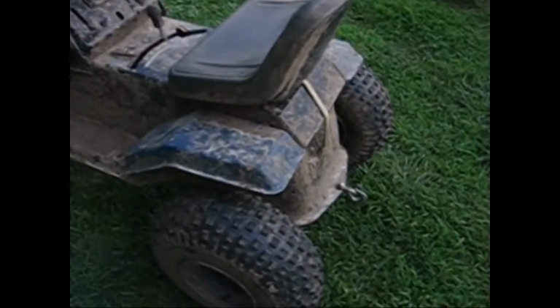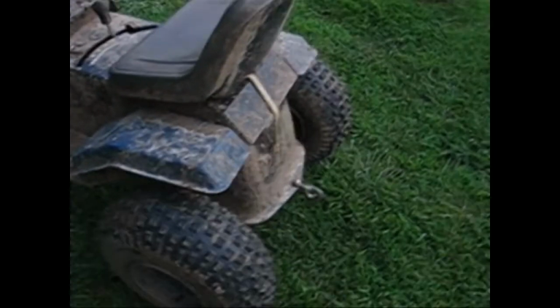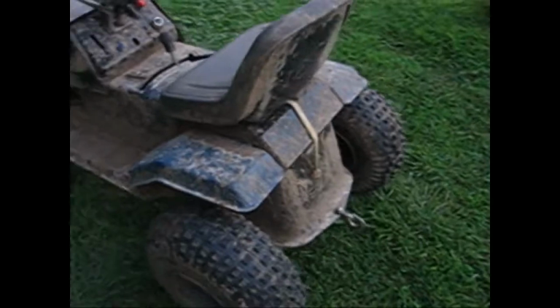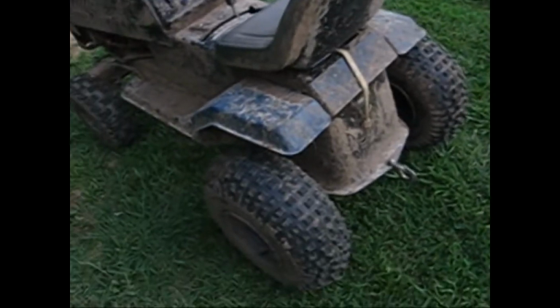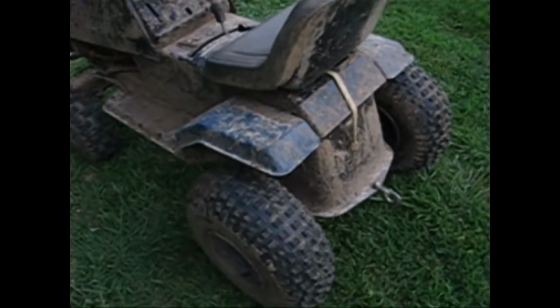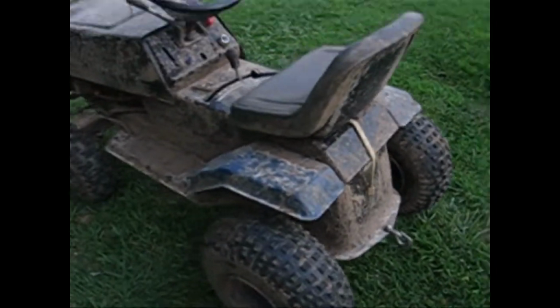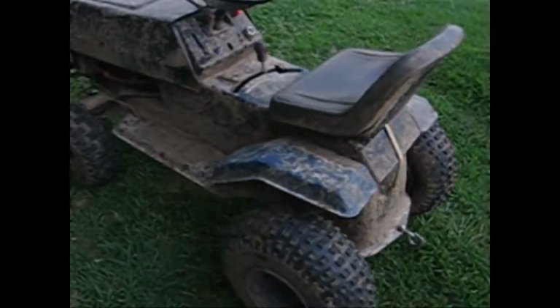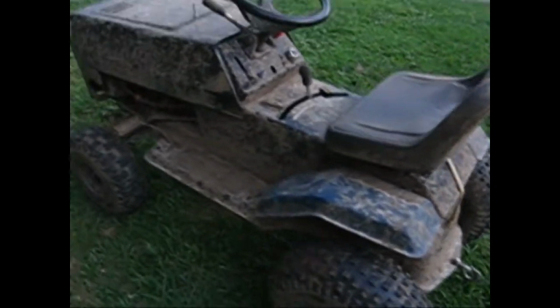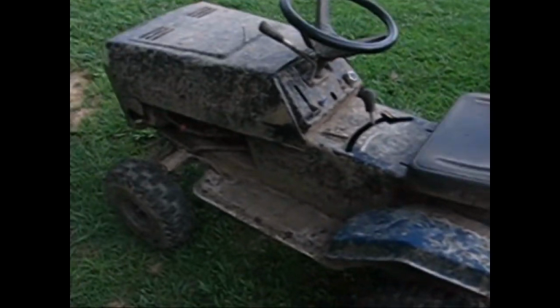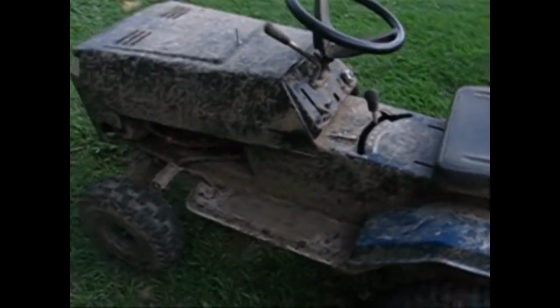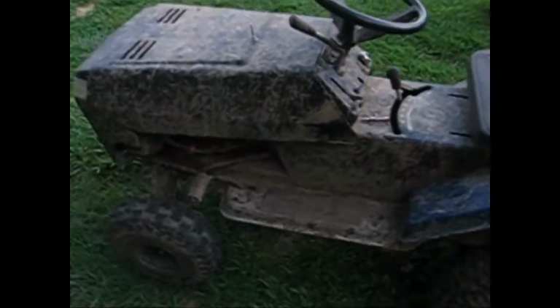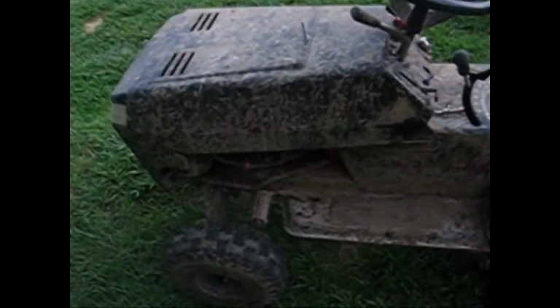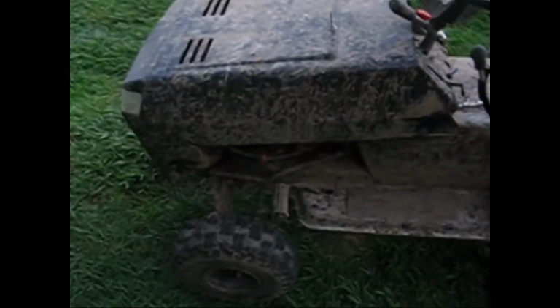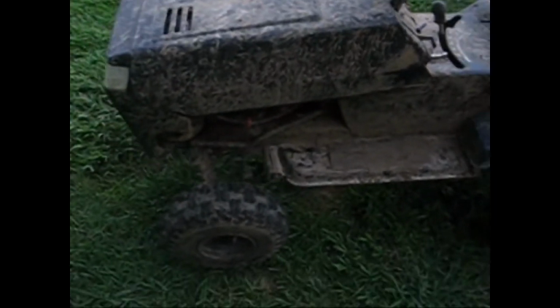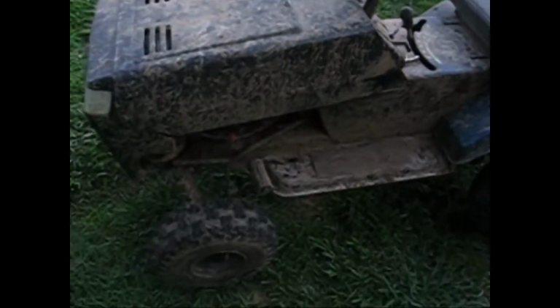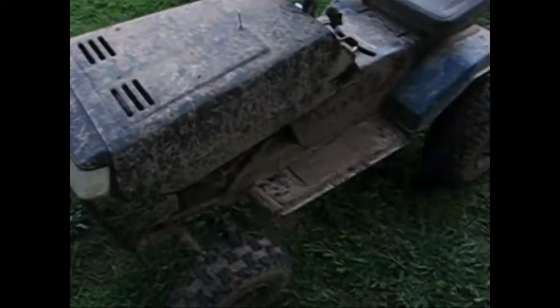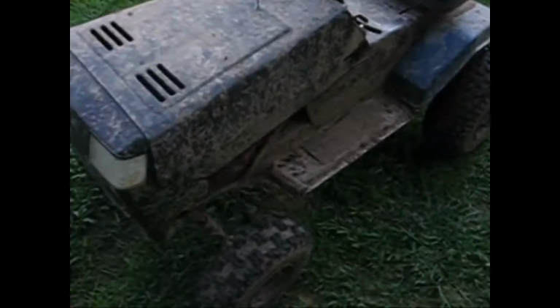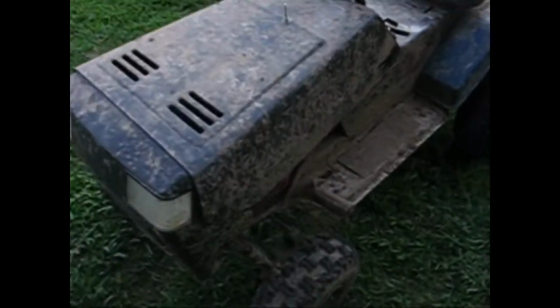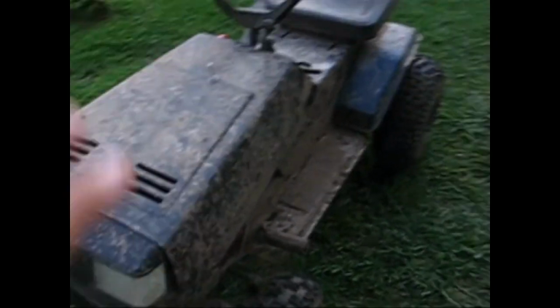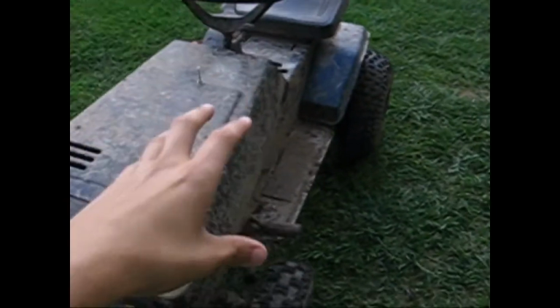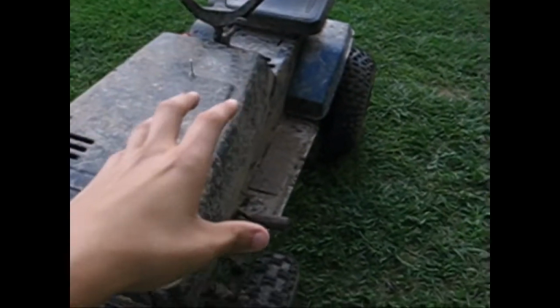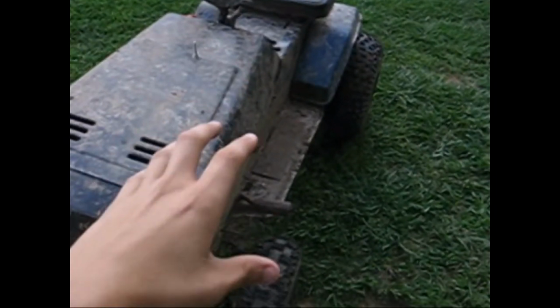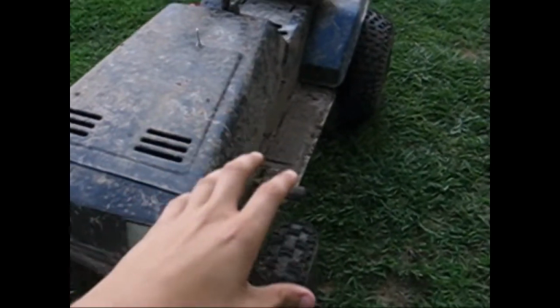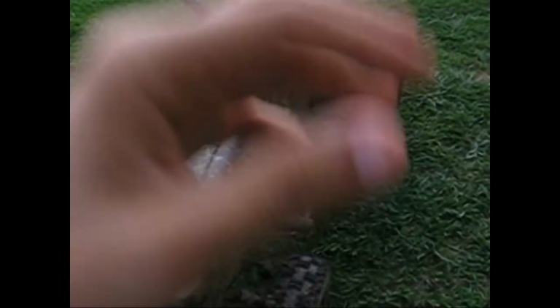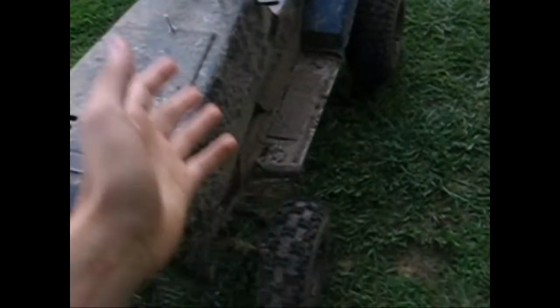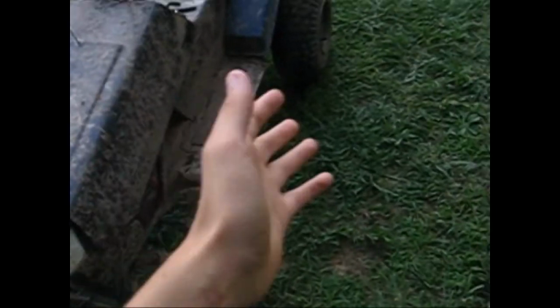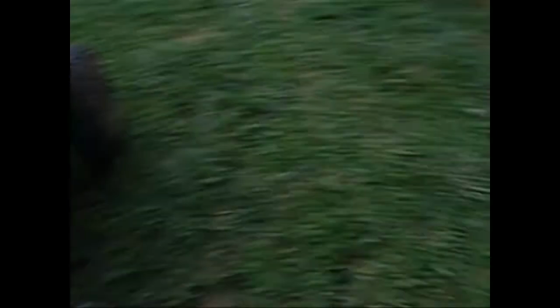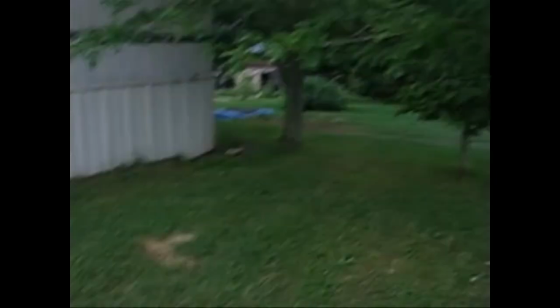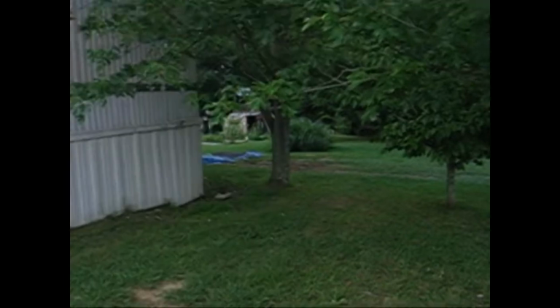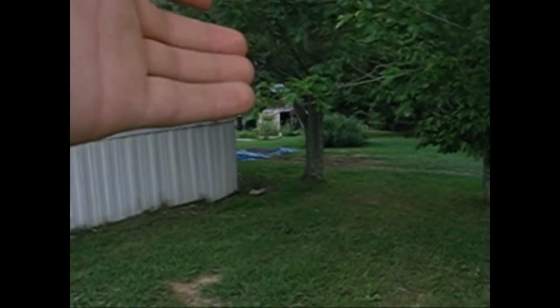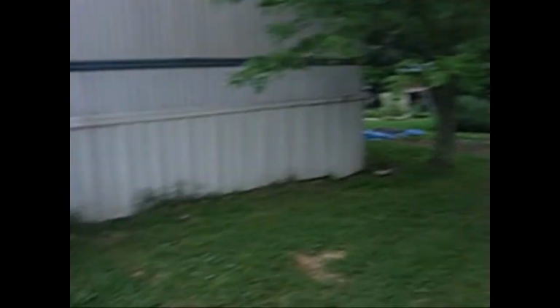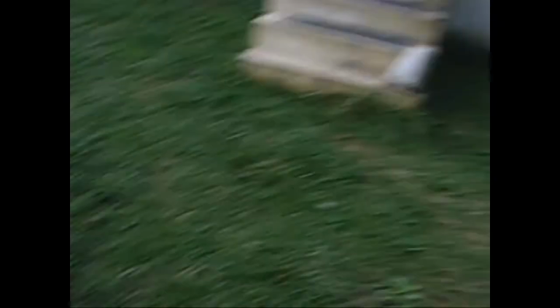I am a YouTube builder. I build anything from off-road lawnmowers, as you see here, to racing lawnmowers, to pulling tractors. I got my pulling tractor back over there.